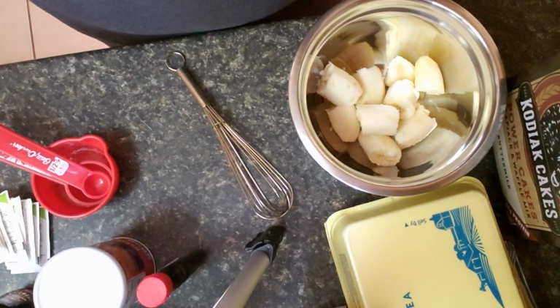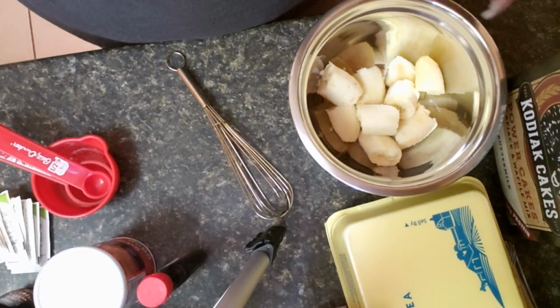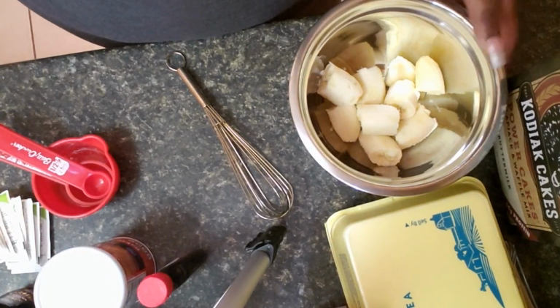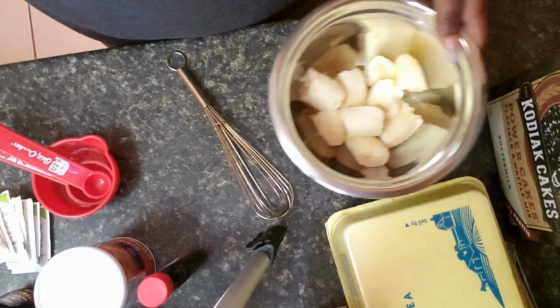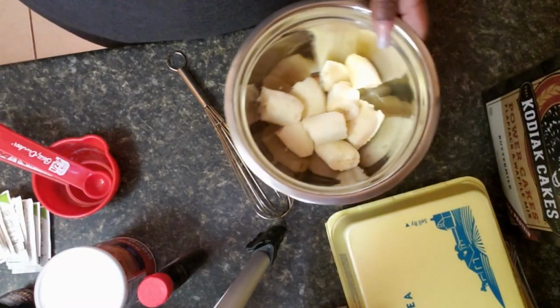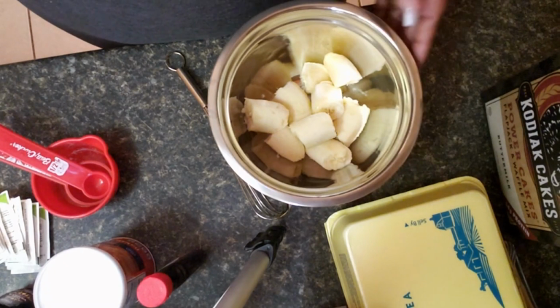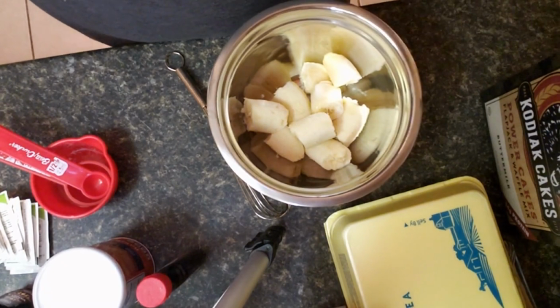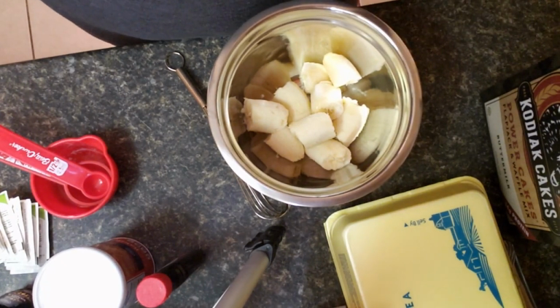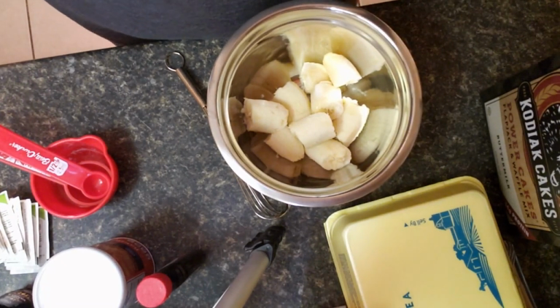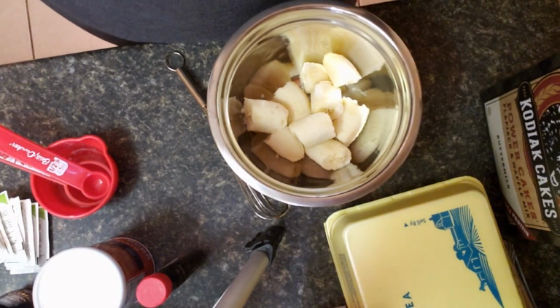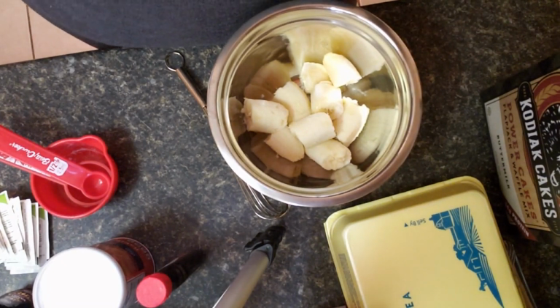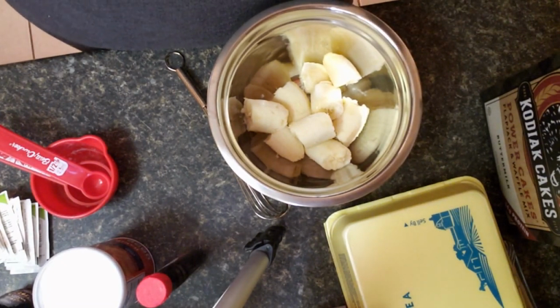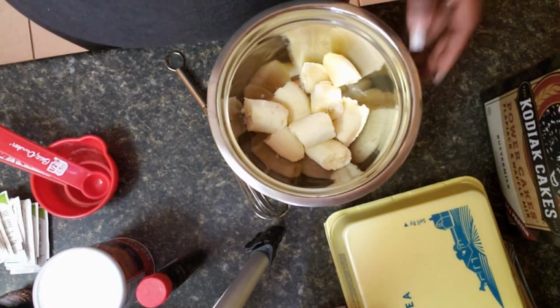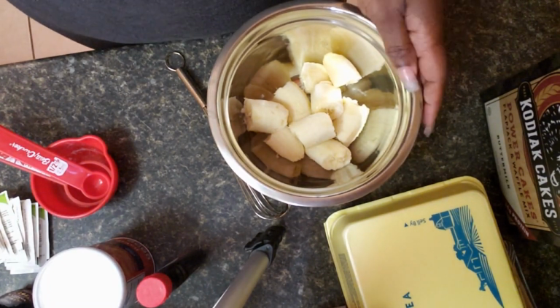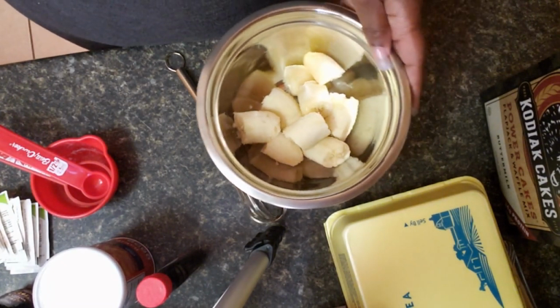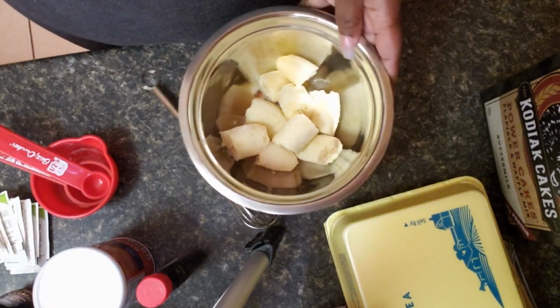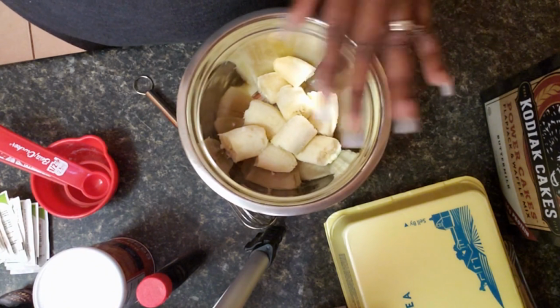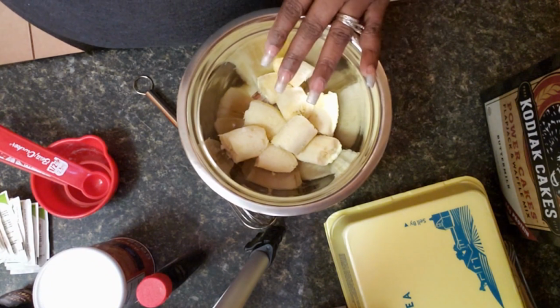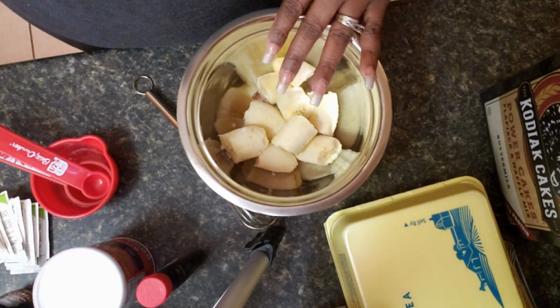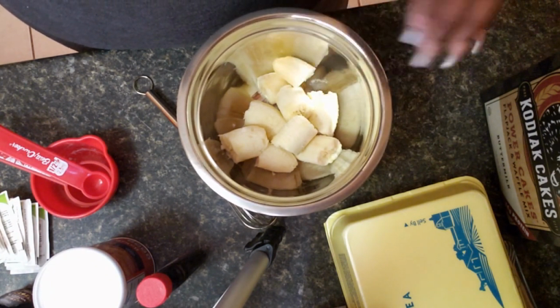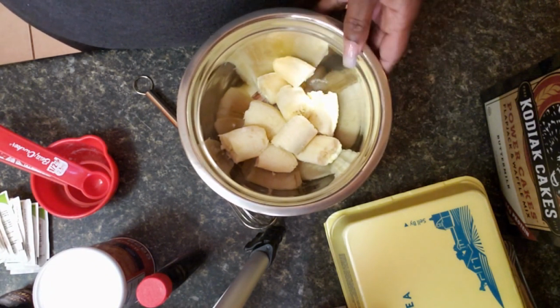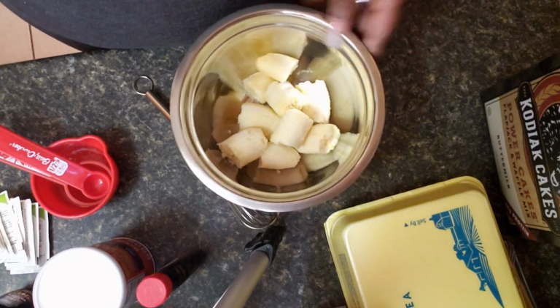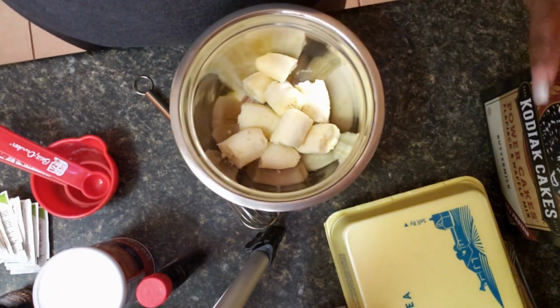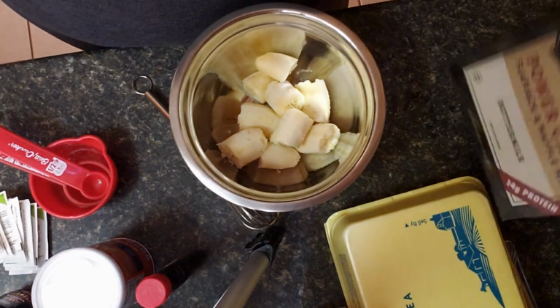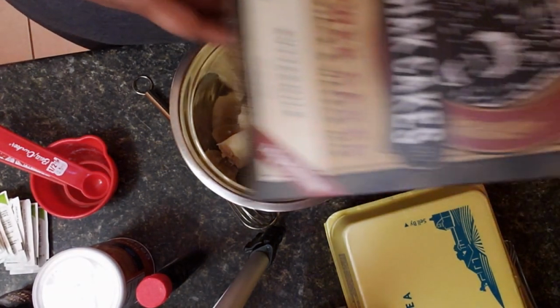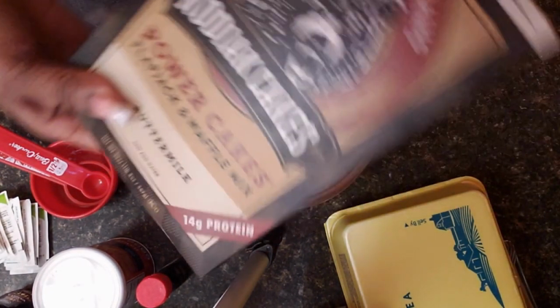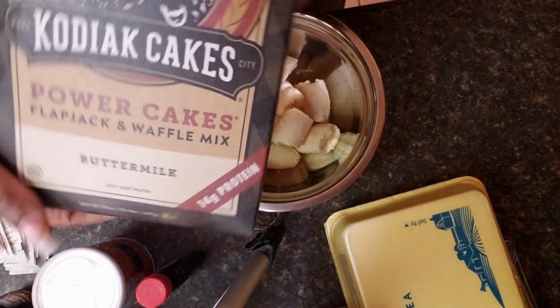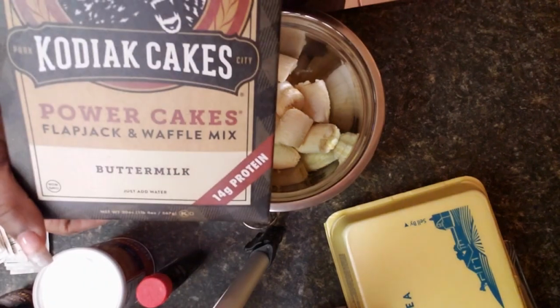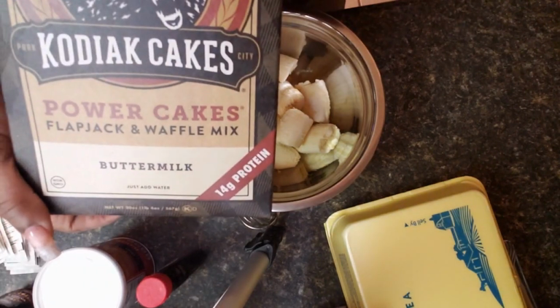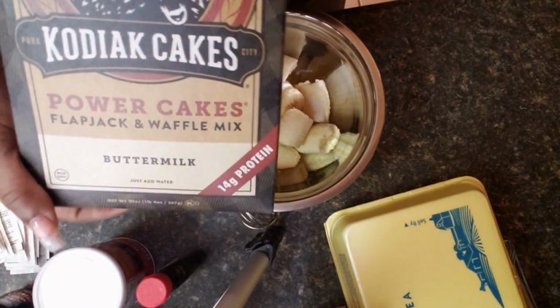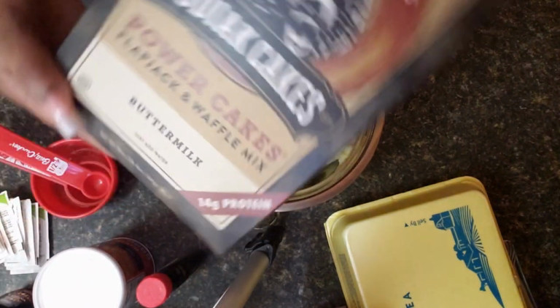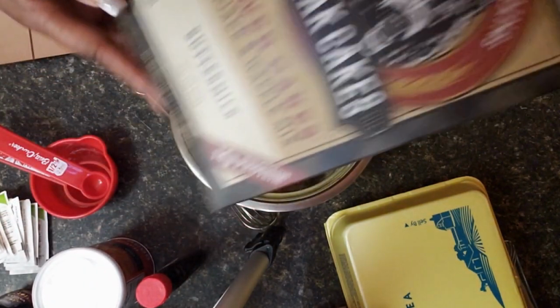Hey guys, it's been a while. I am making some banana muffins today, so I wanted to share the recipe with you. I have two bananas in this bowl and I'm going to be using some of the Kodiak pancake mix.